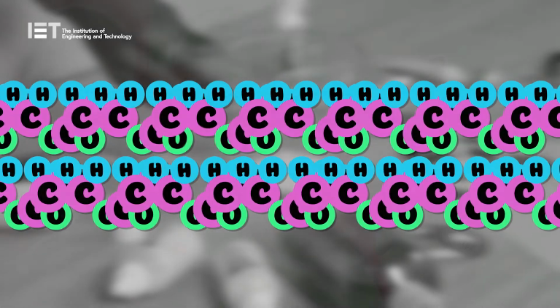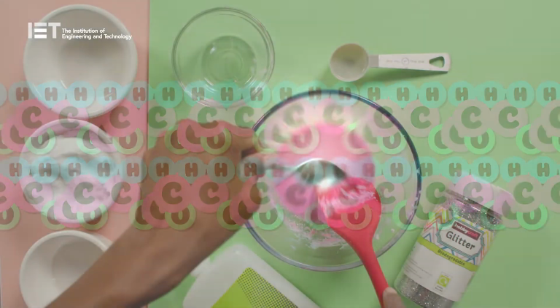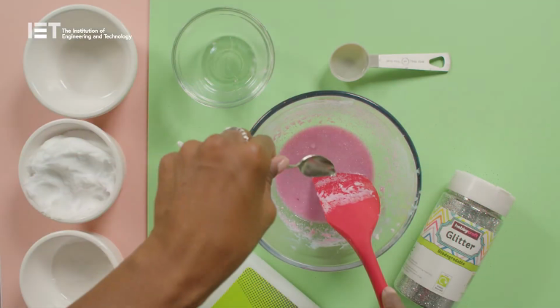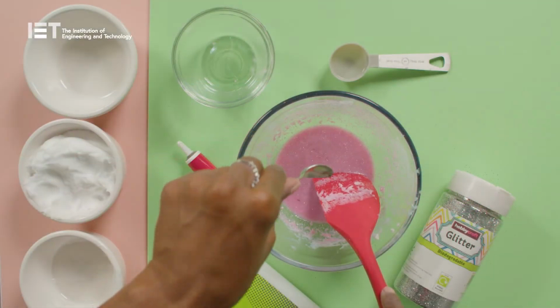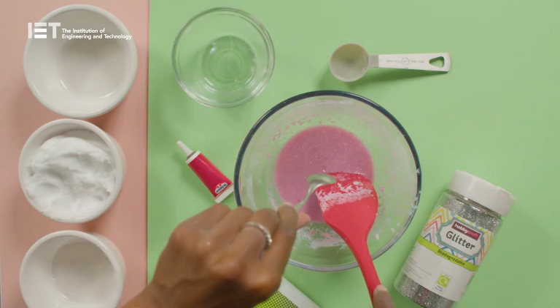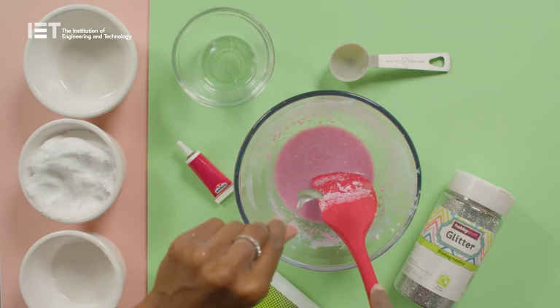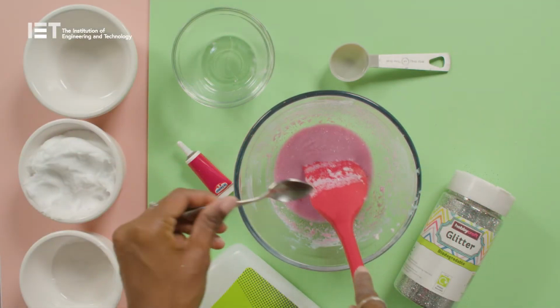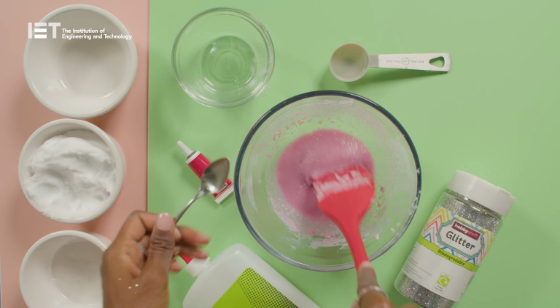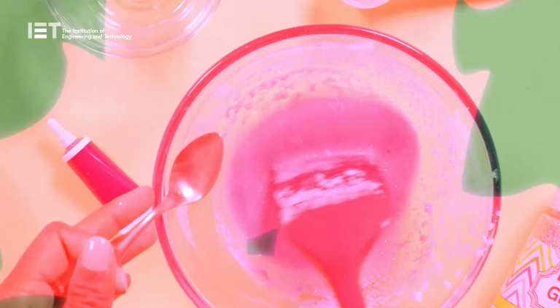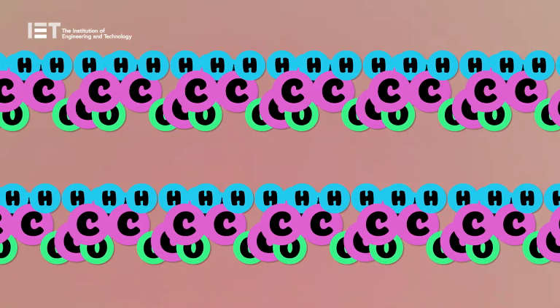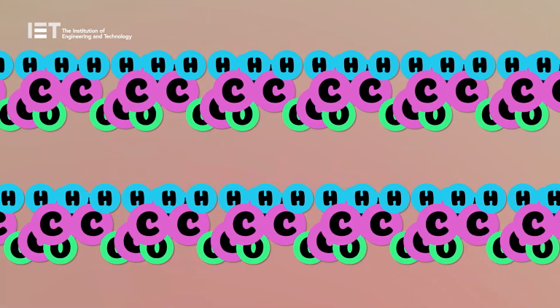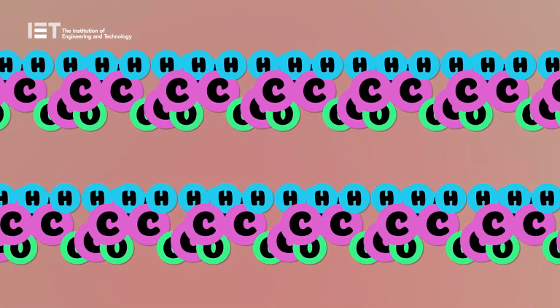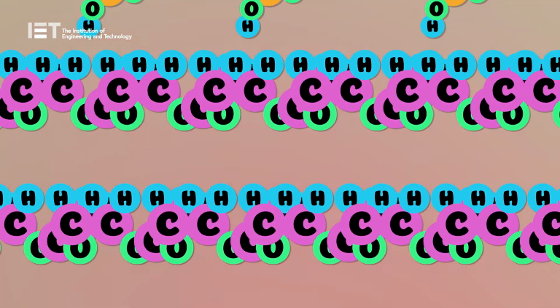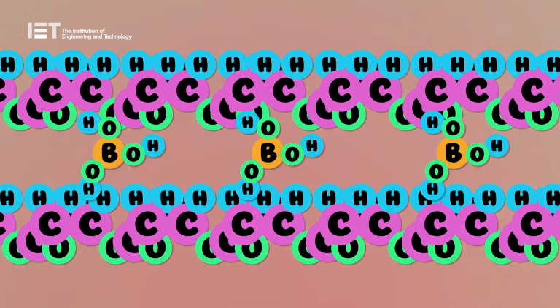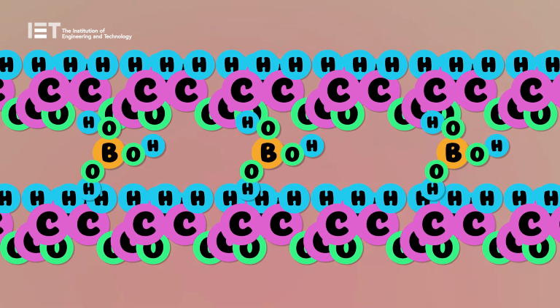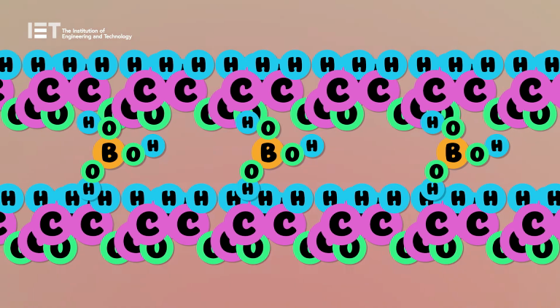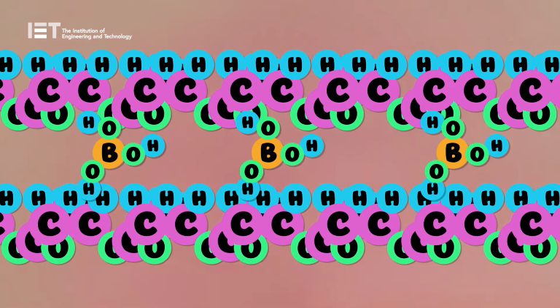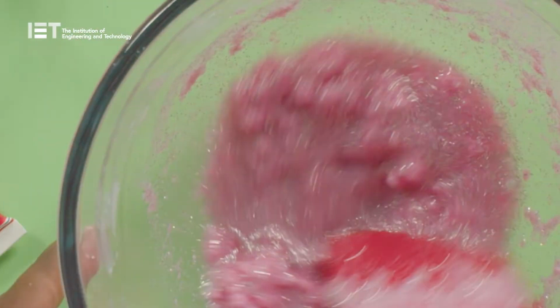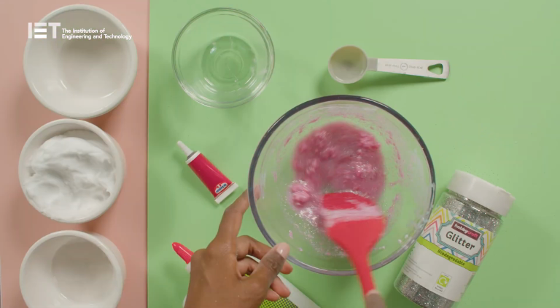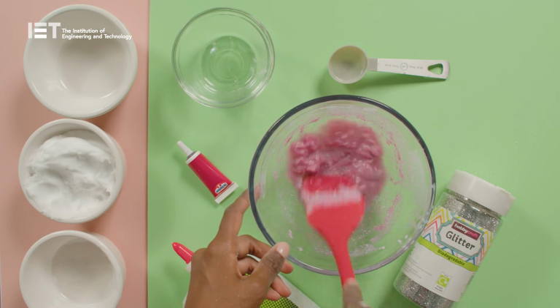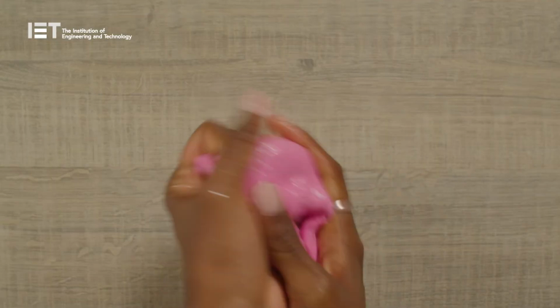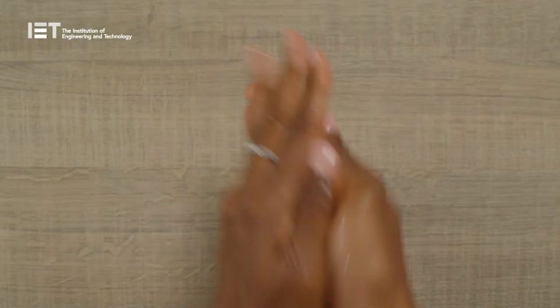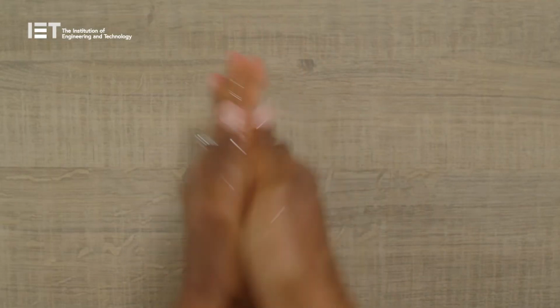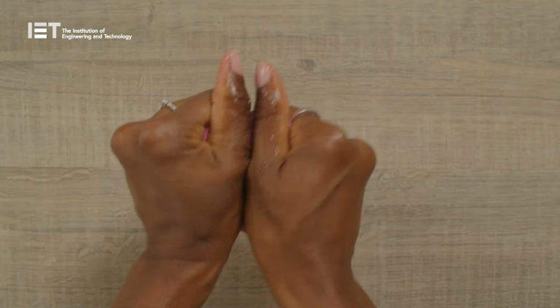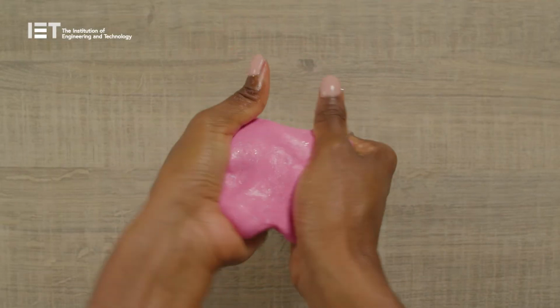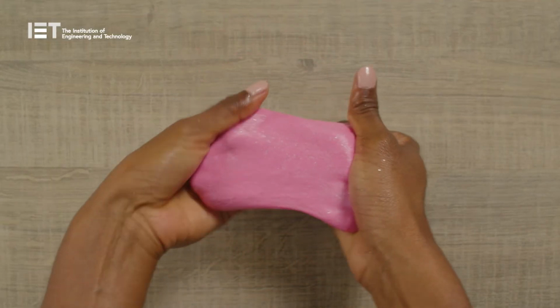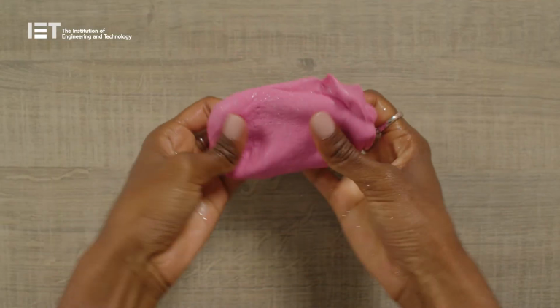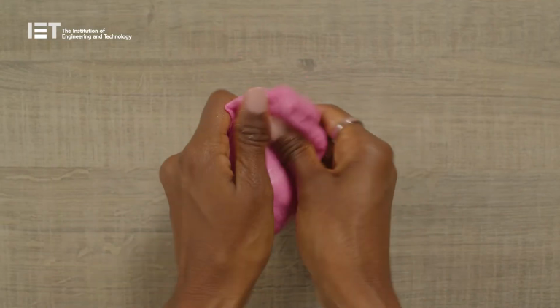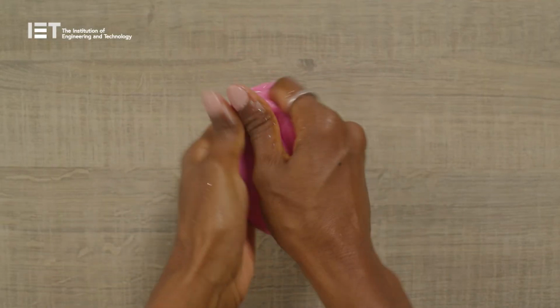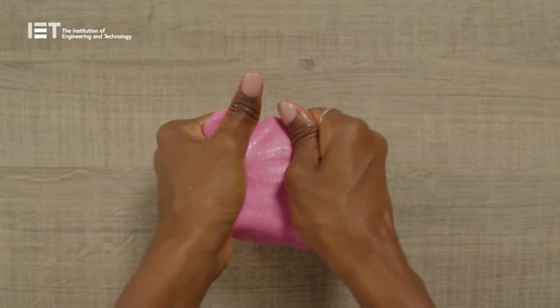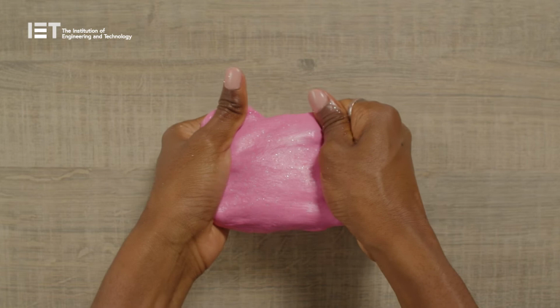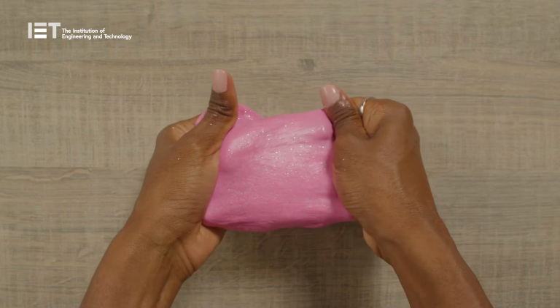When we added the contact lens solution, there was a chemical reaction which tangled up the polymer strings, creating a sticky substance that's seriously fun to play with. That's the science behind our snow sparkle slime.